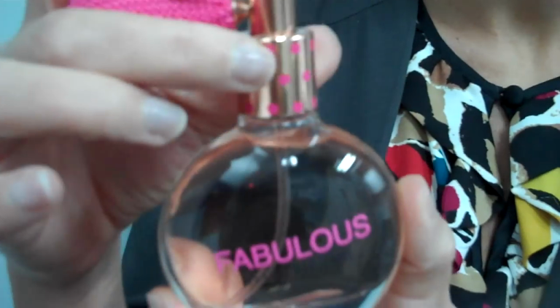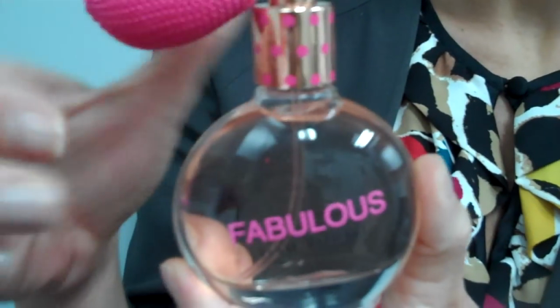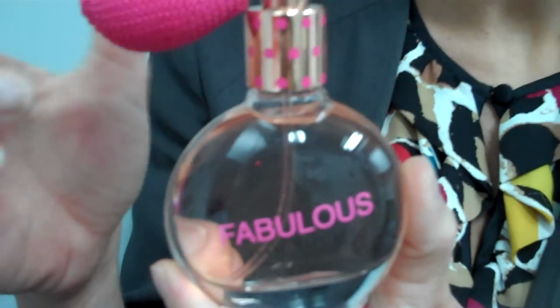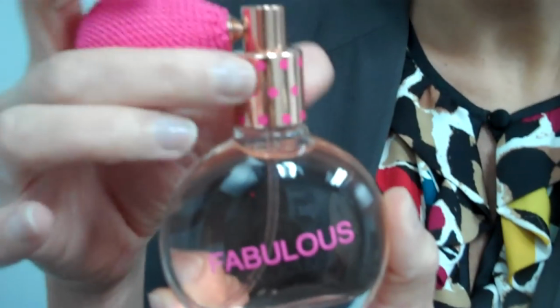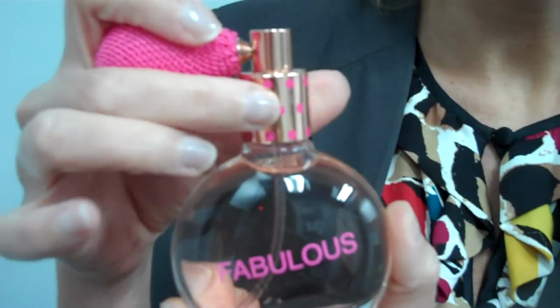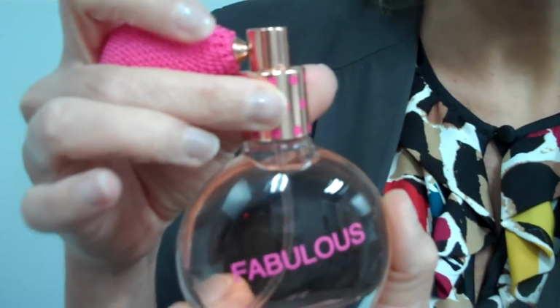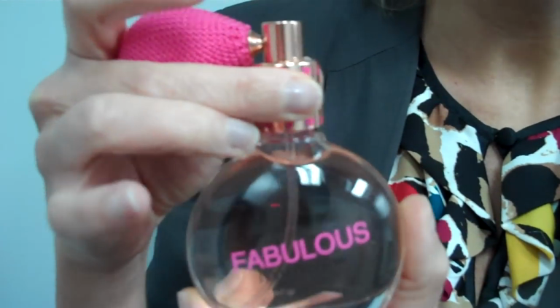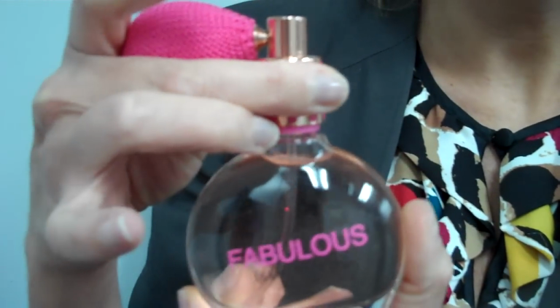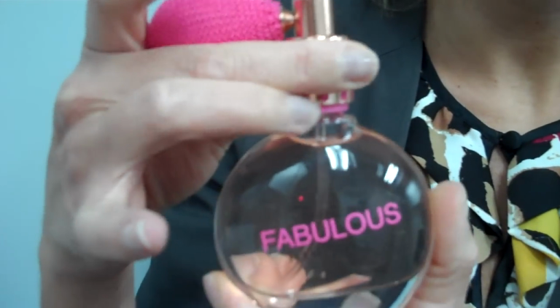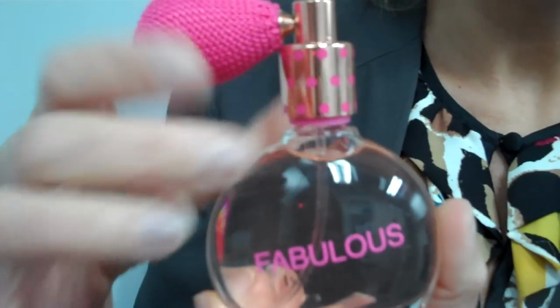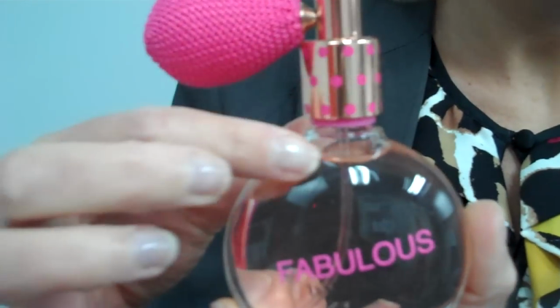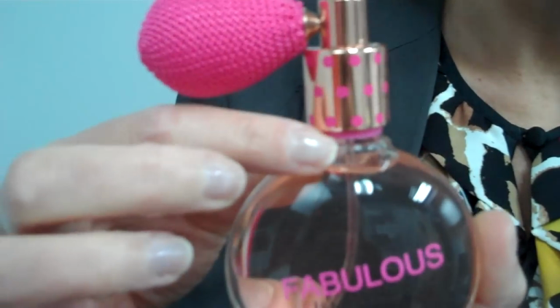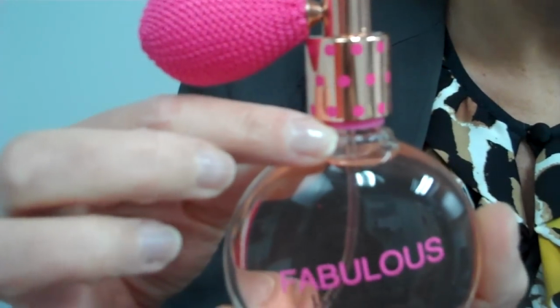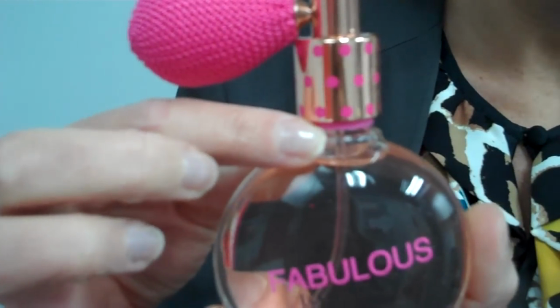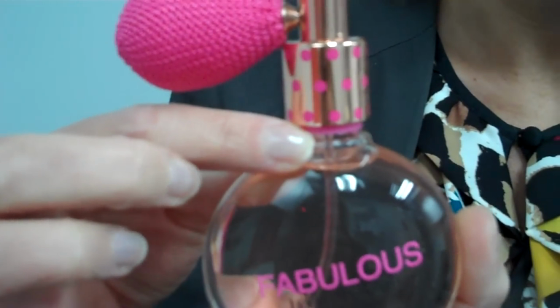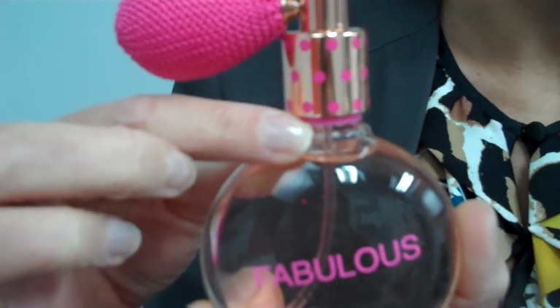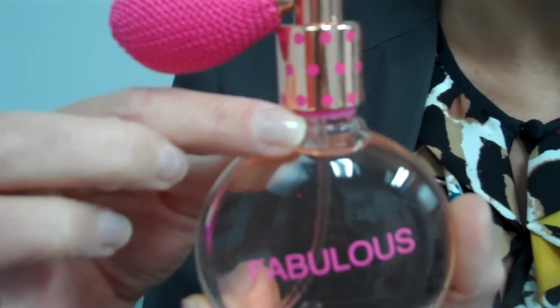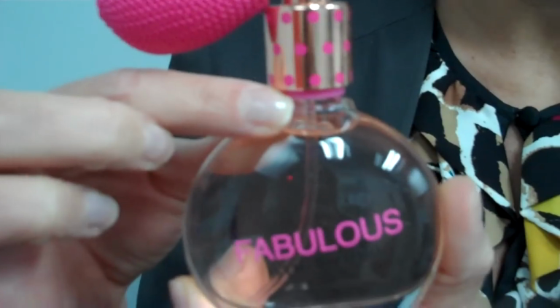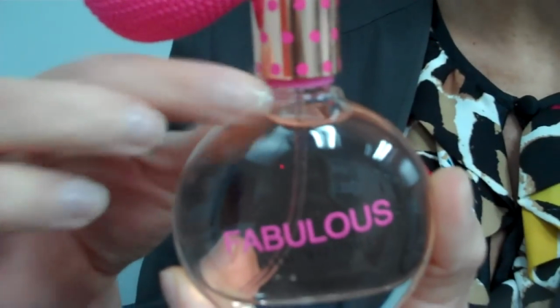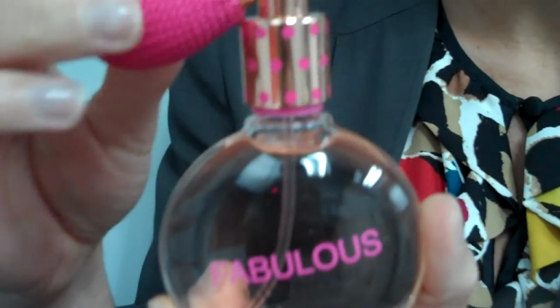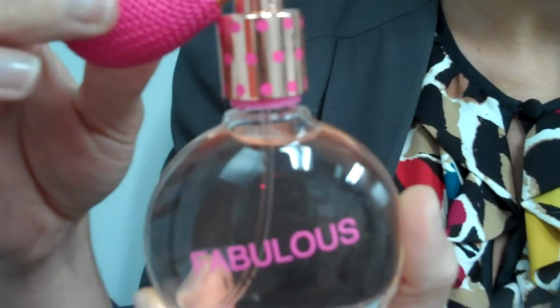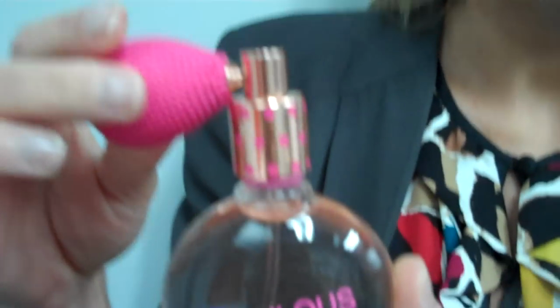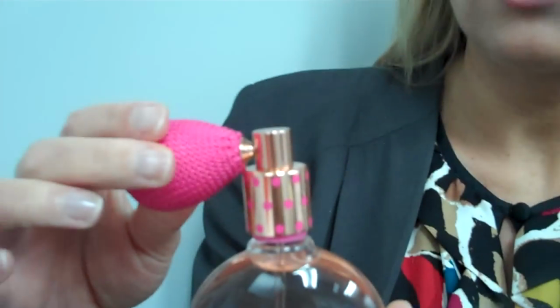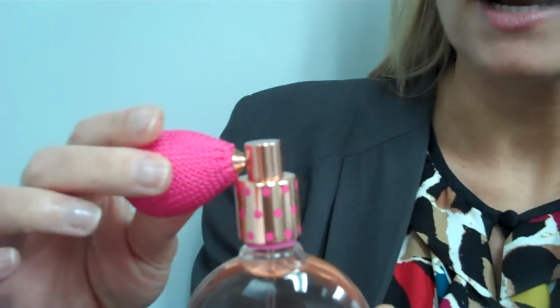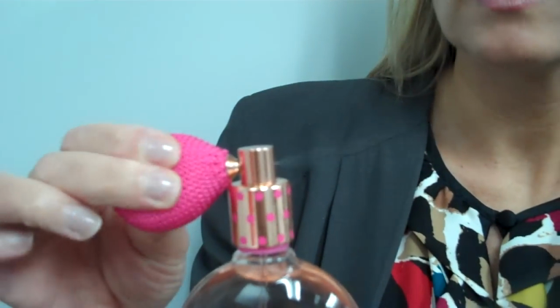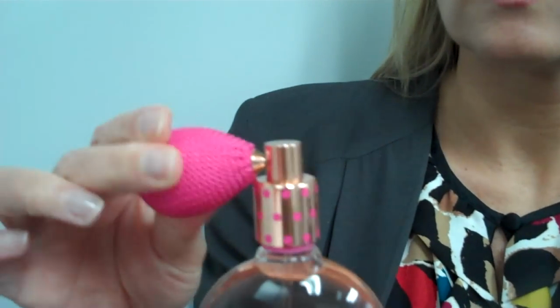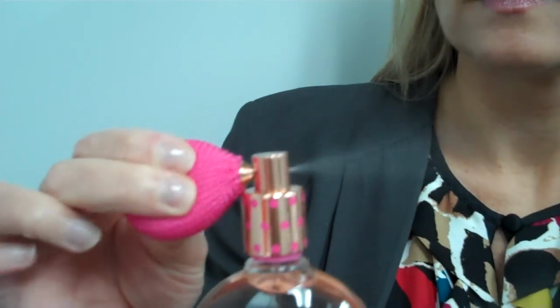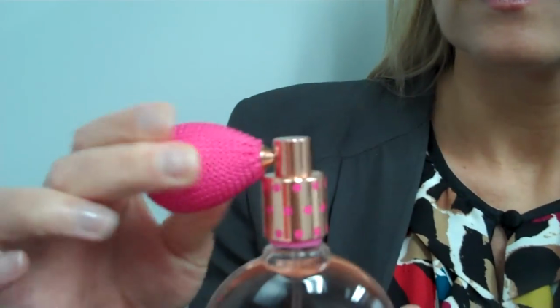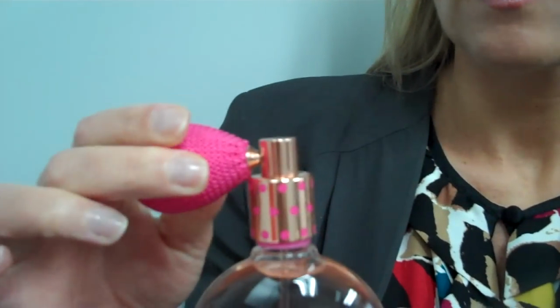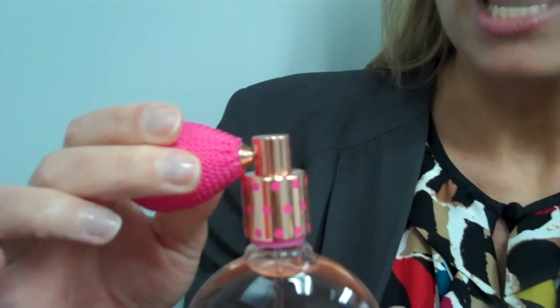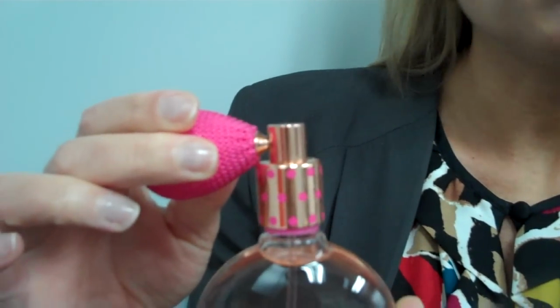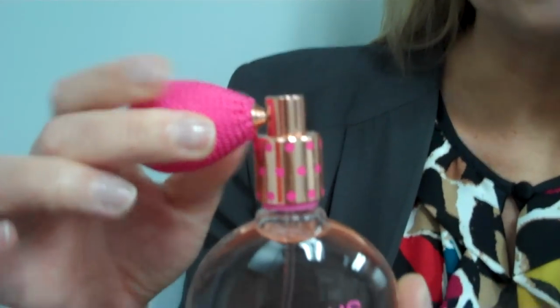So in order to turn it on, you simply turn it to your left, and you'll know that it's on by the pink line at the bottom of the neck. You simply spray your atomizer, and when you're finished,